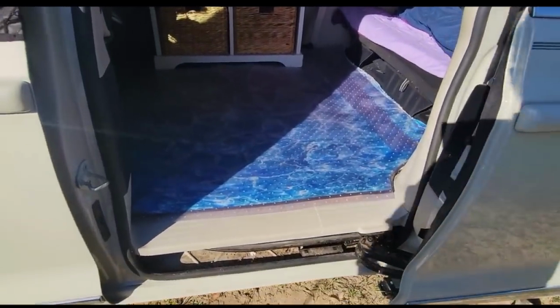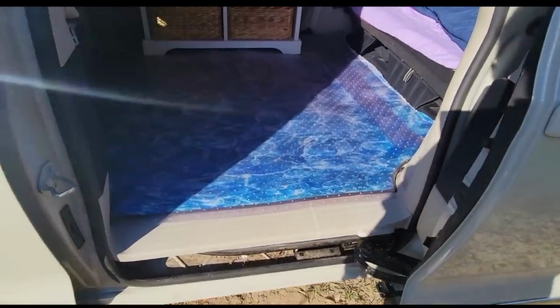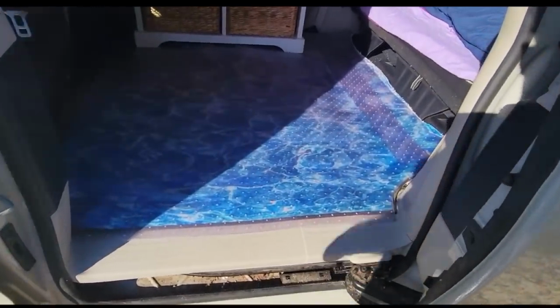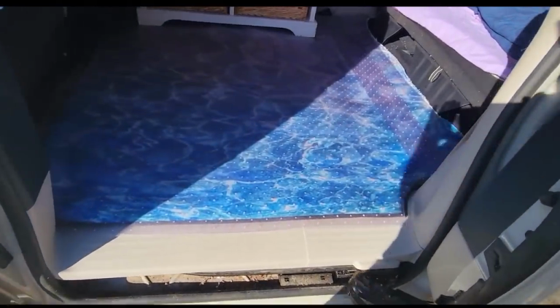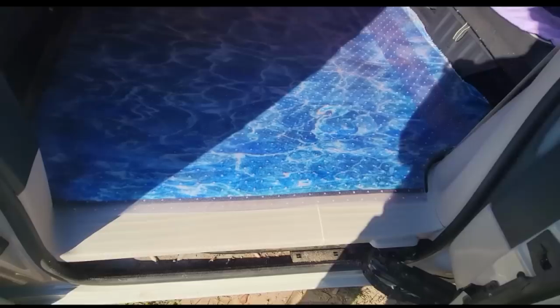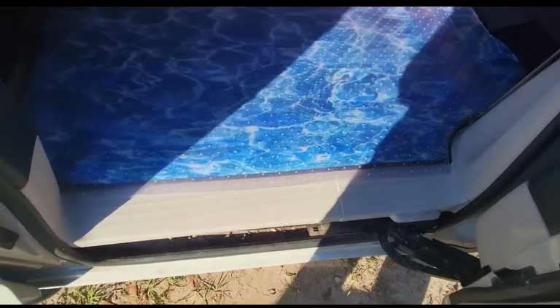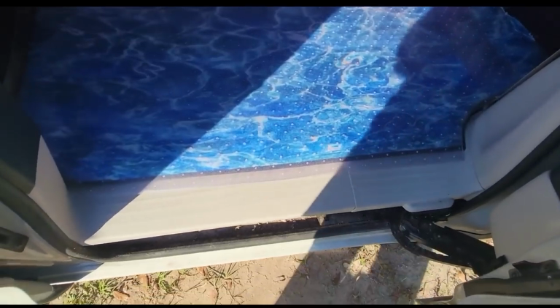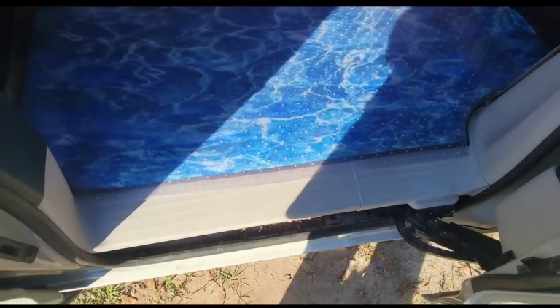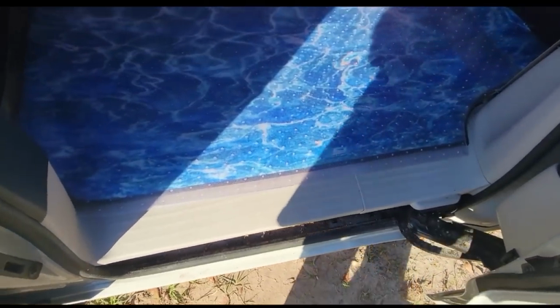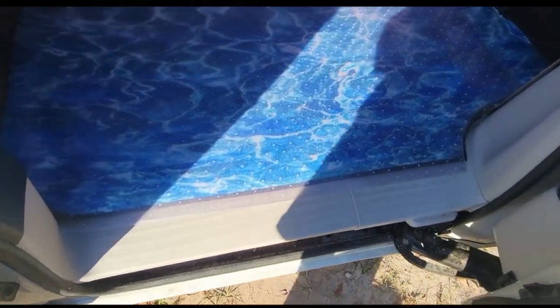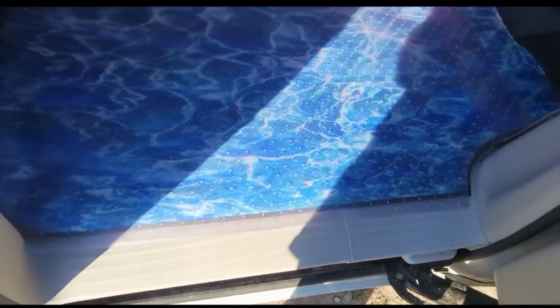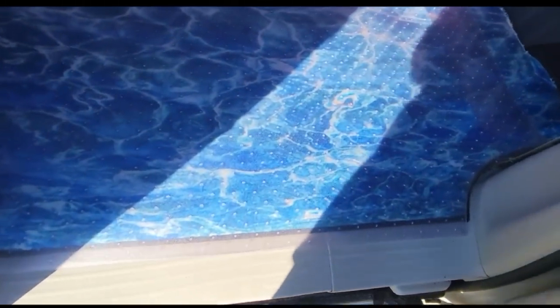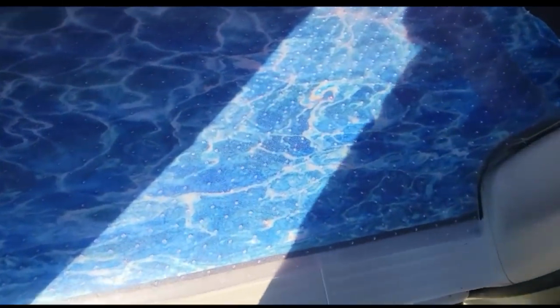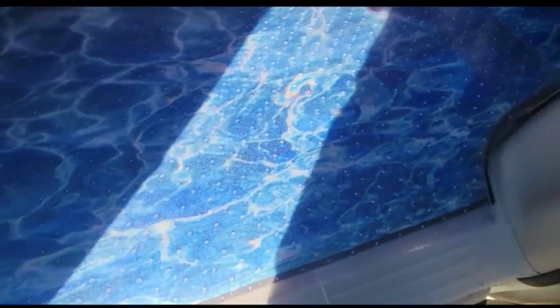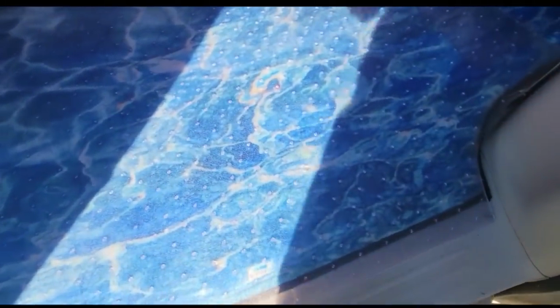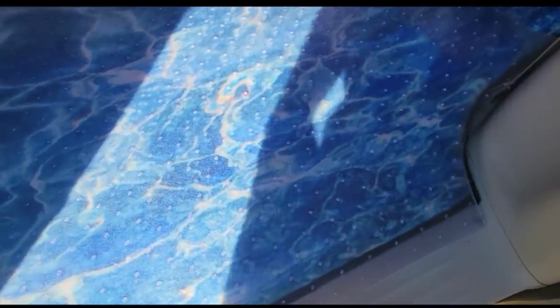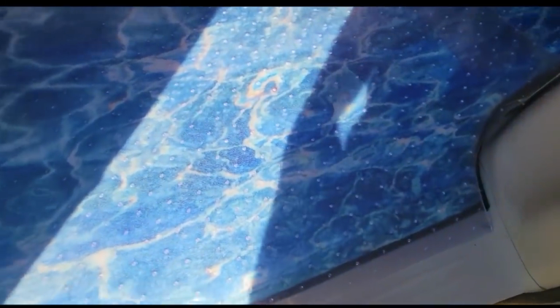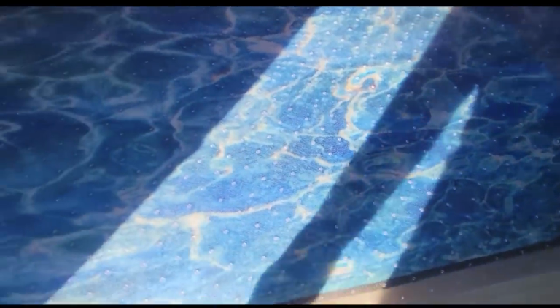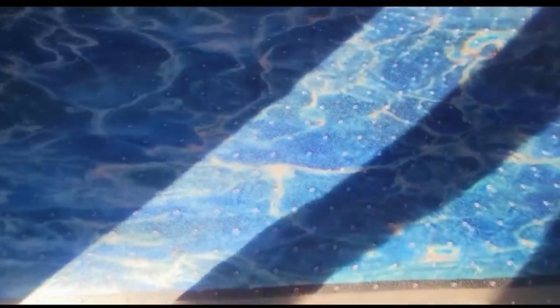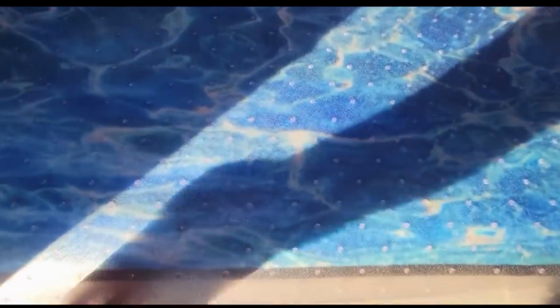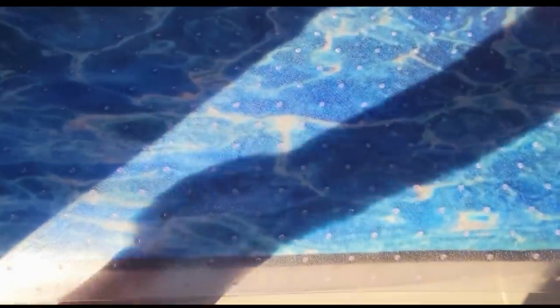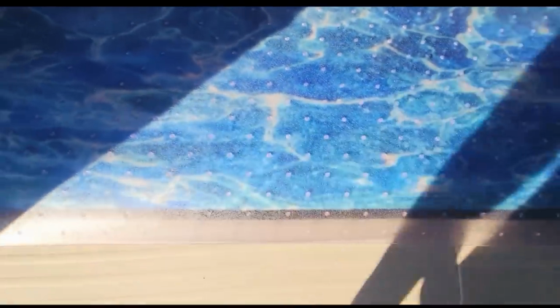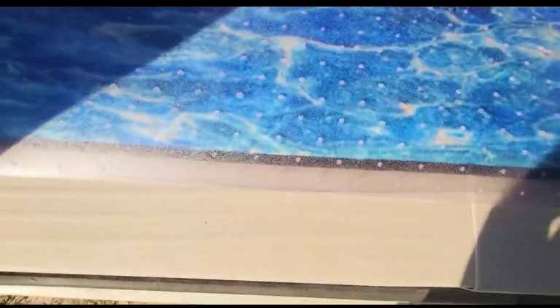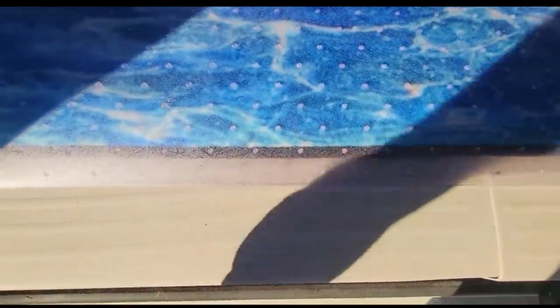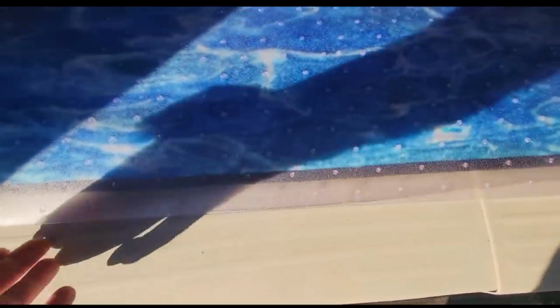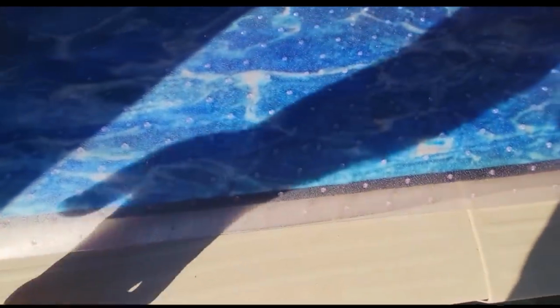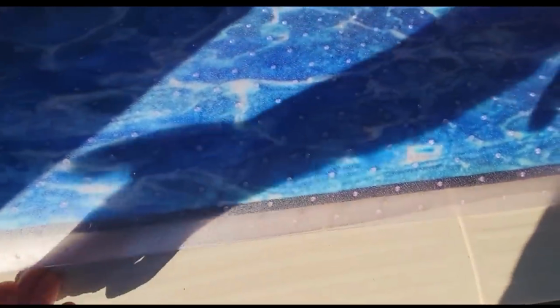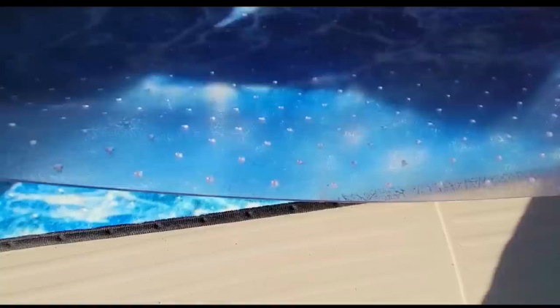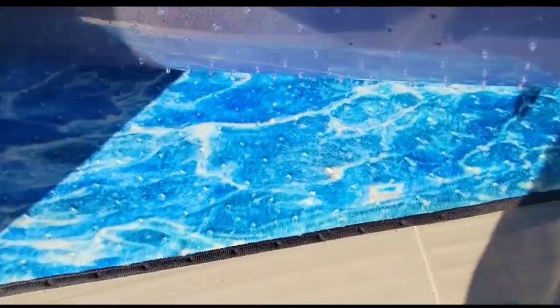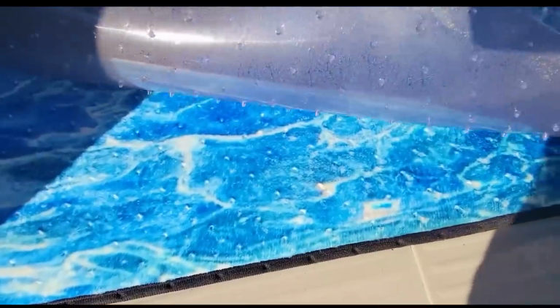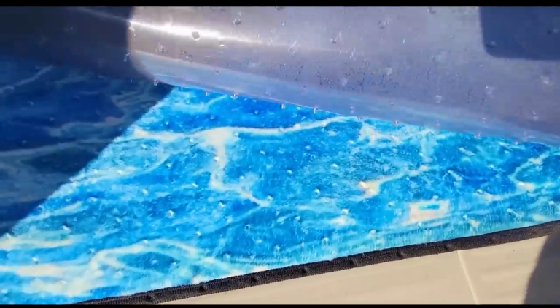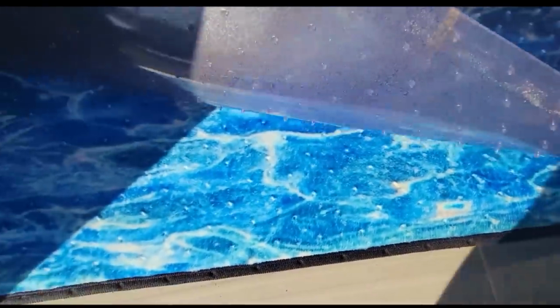There's that beautiful floor that I've had for more than a year, and it still looks pretty great. It's the vinyl cover that's protecting it — that's what makes it look so great.